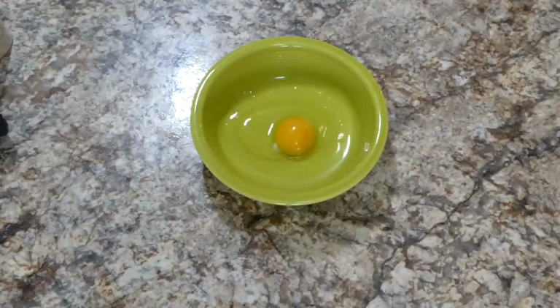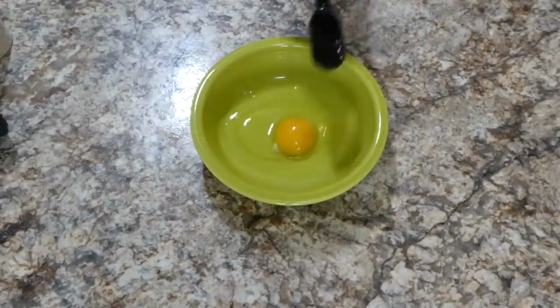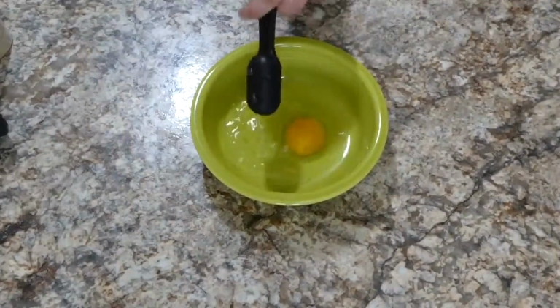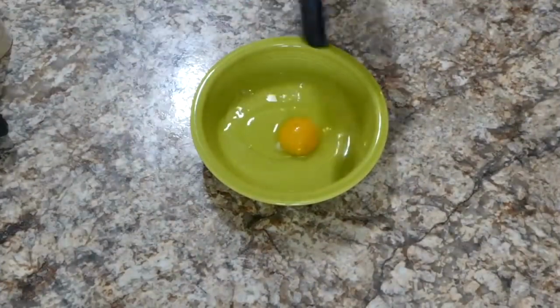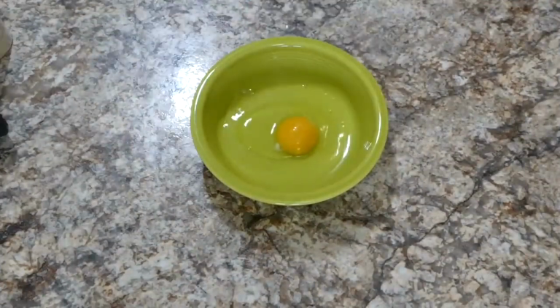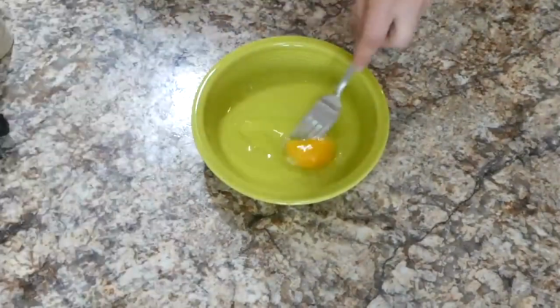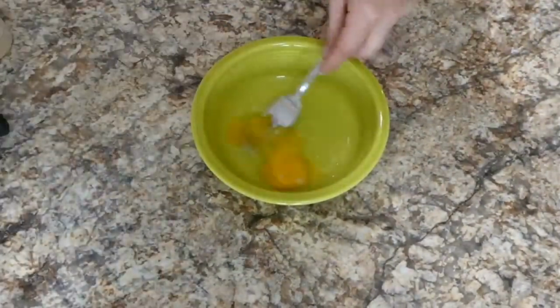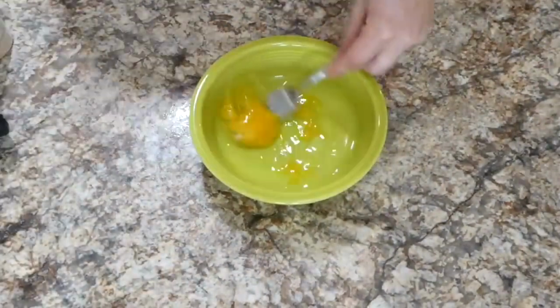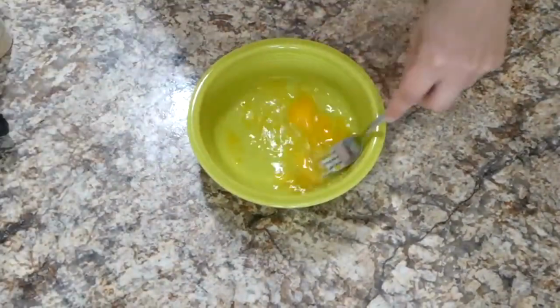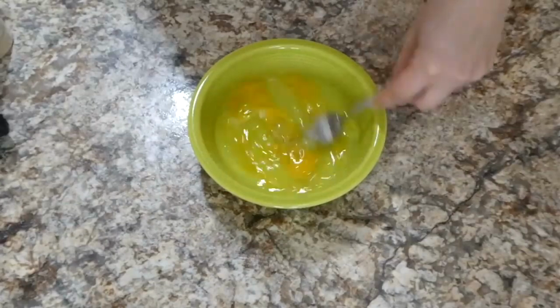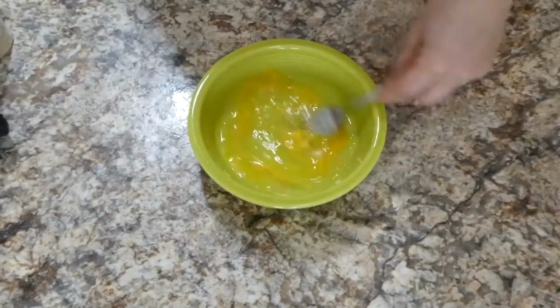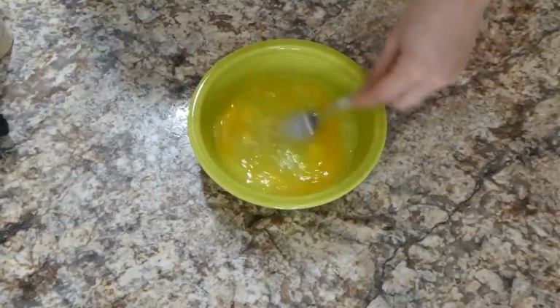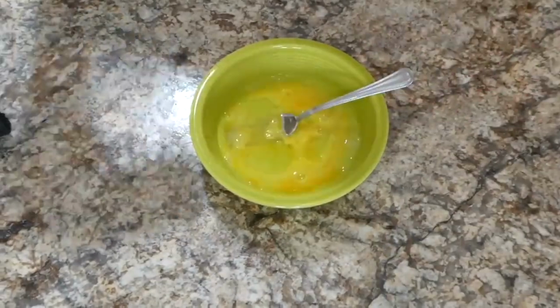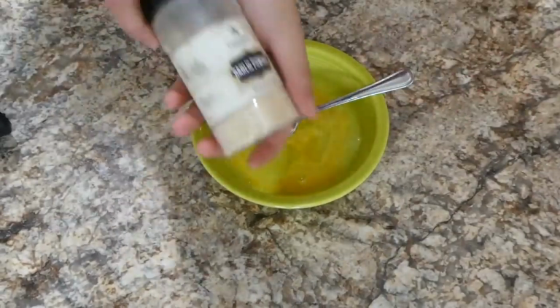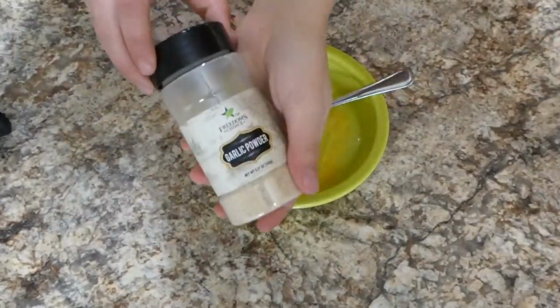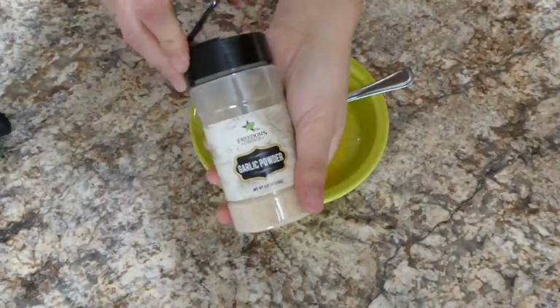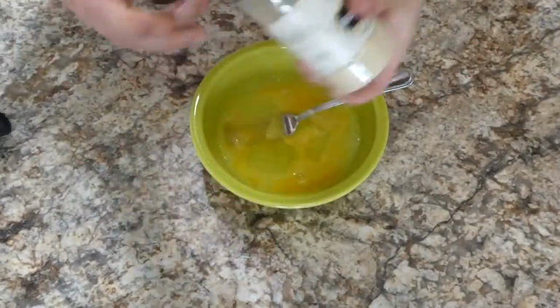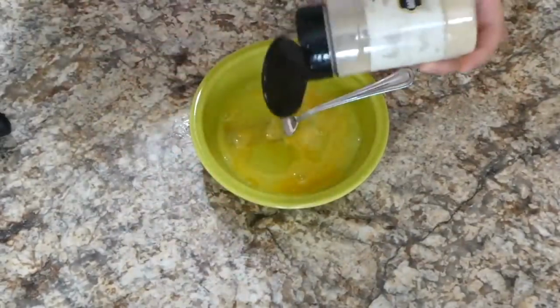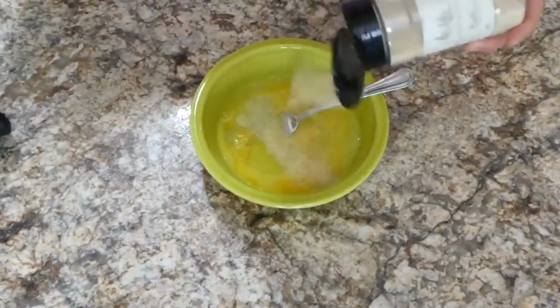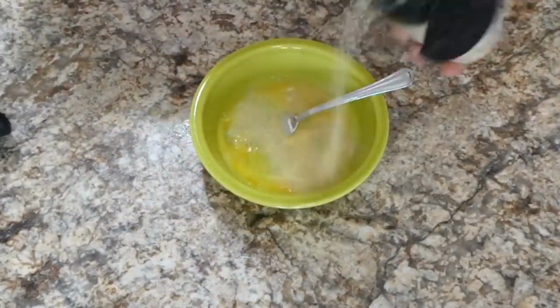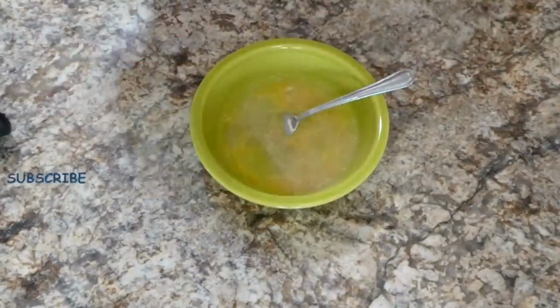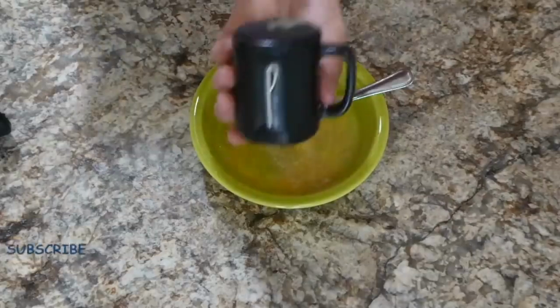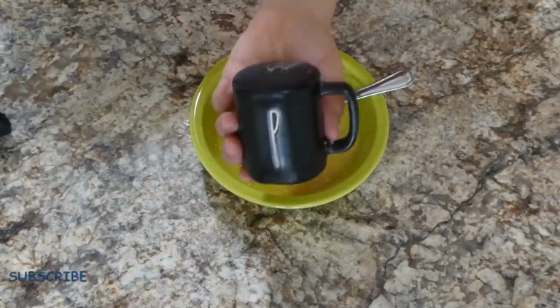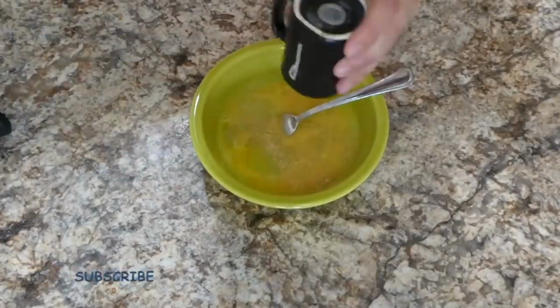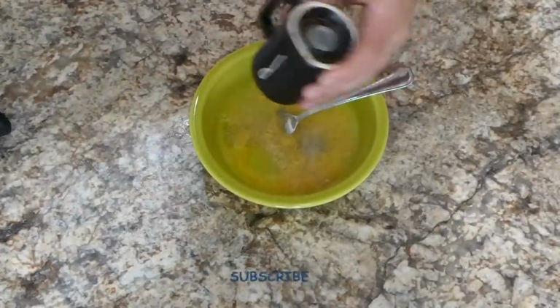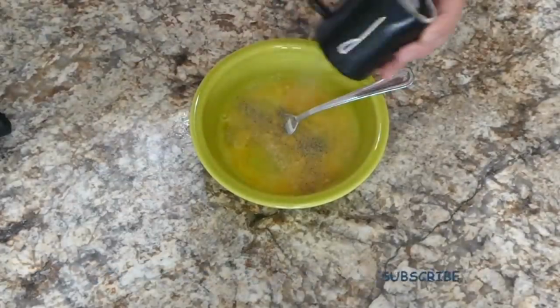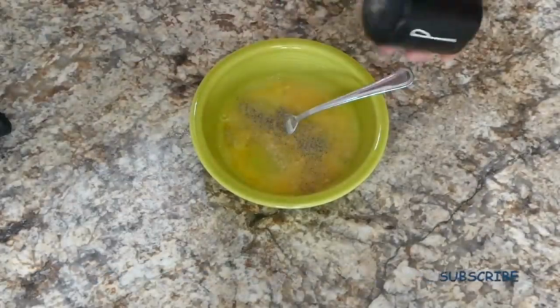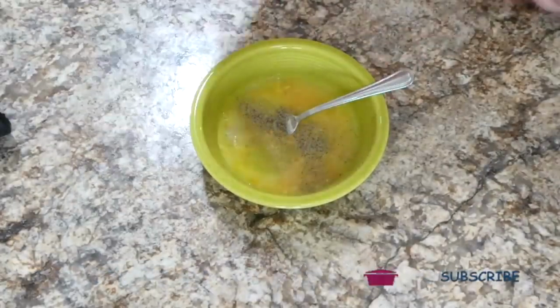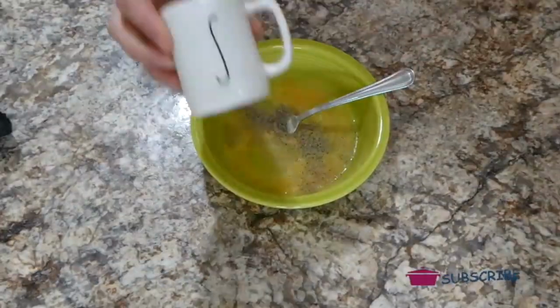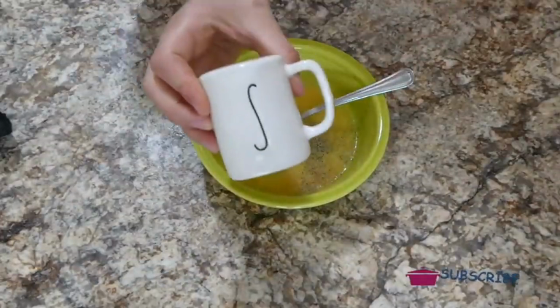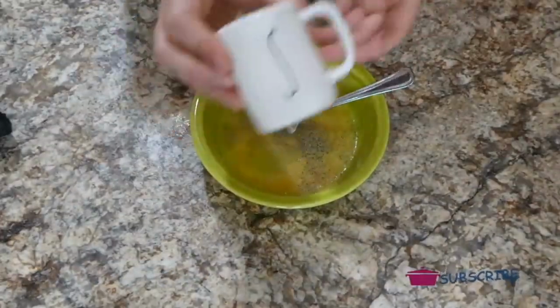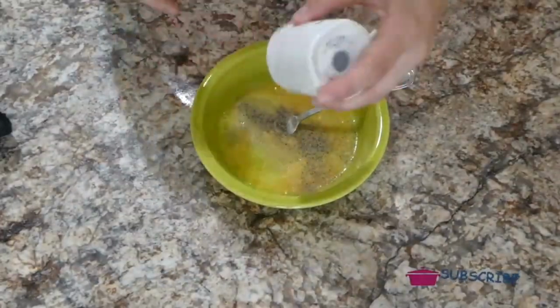Over here in a separate bowl, I just cracked in one egg along with a tablespoon of water — this is going to be the egg wash. I whisked it together, and then to add some flavor I added onion powder, garlic powder, and a little bit of pepper and salt.